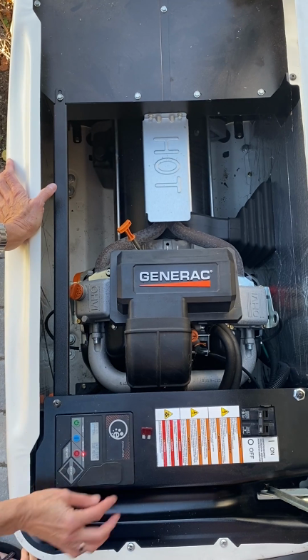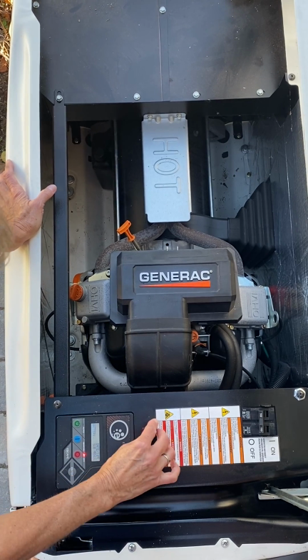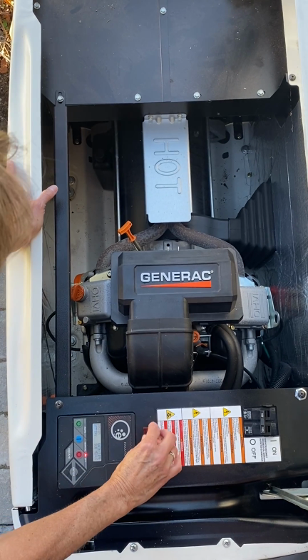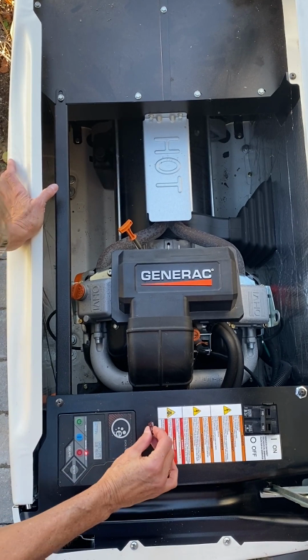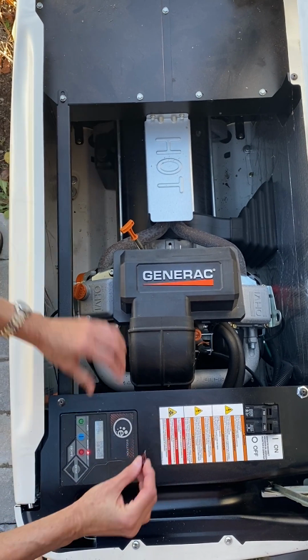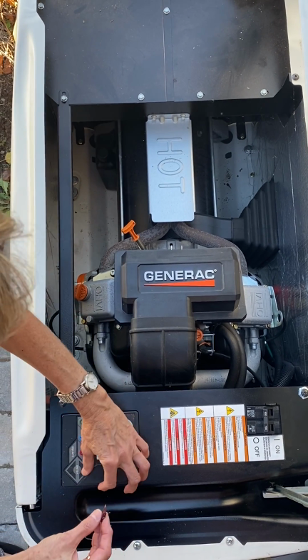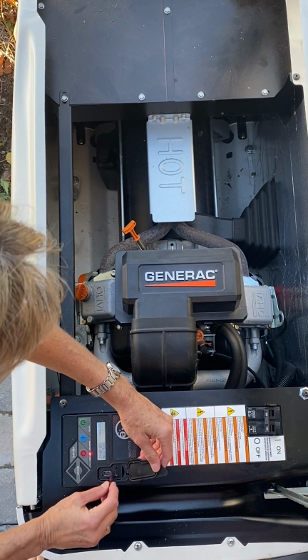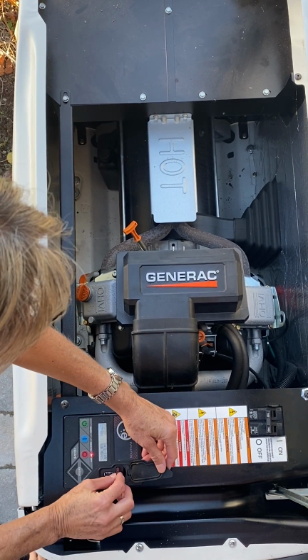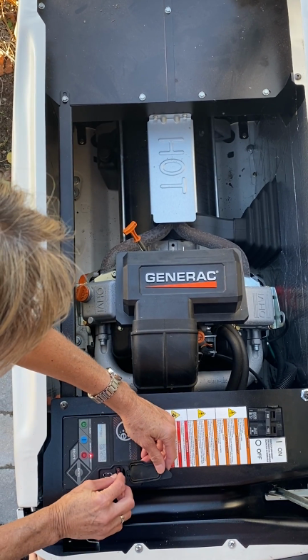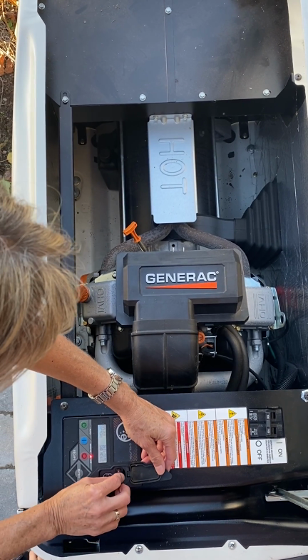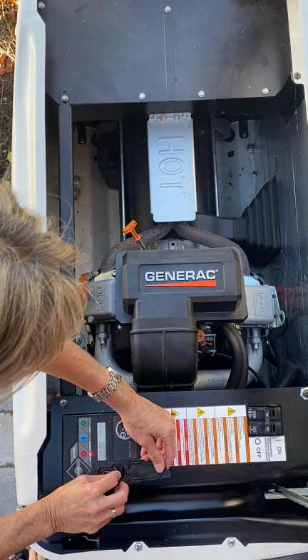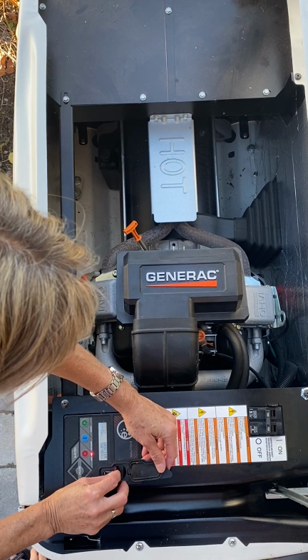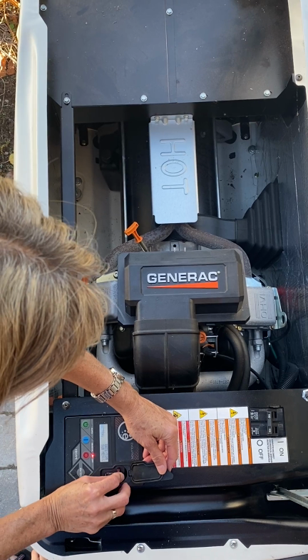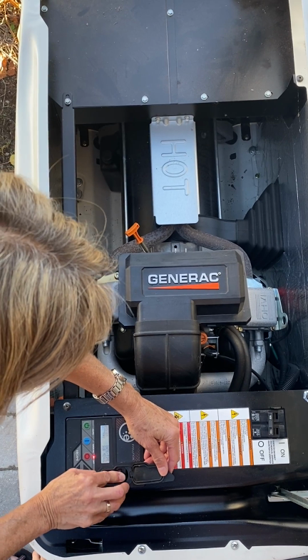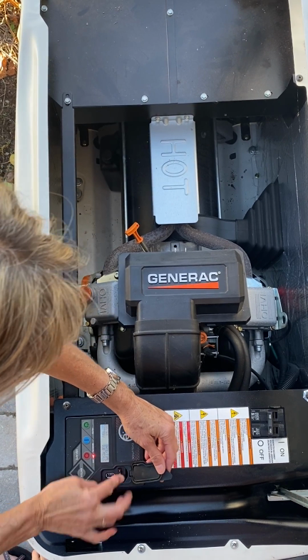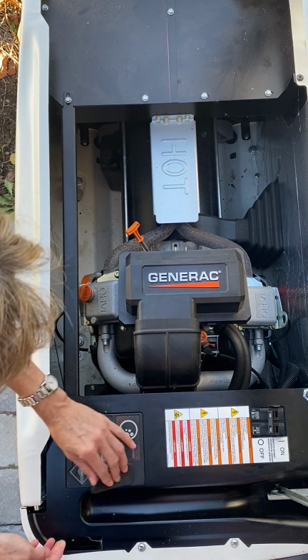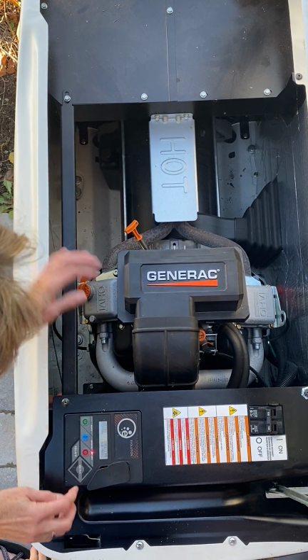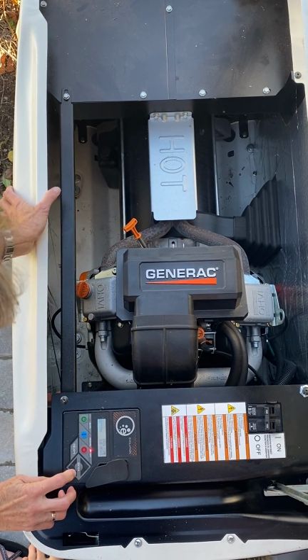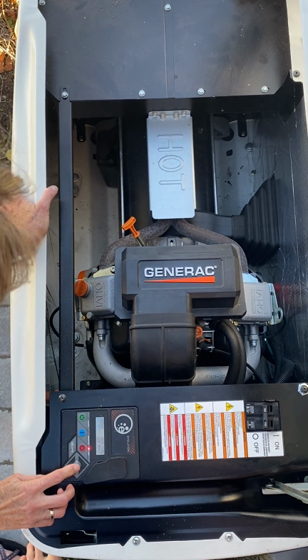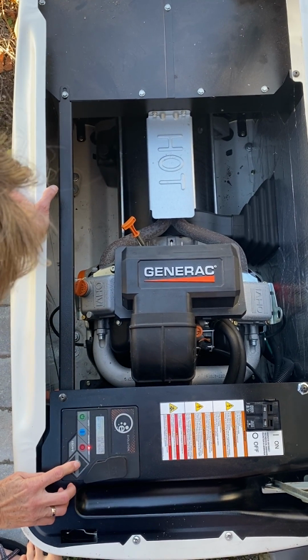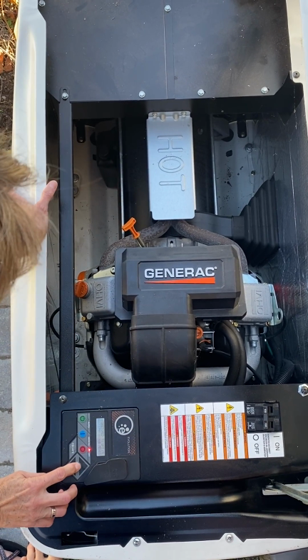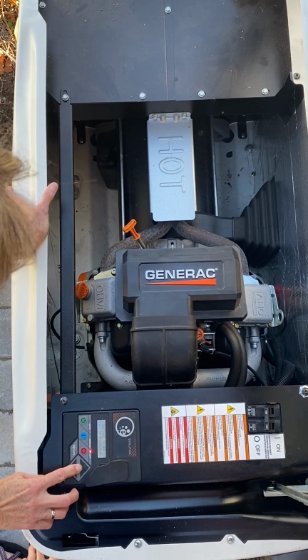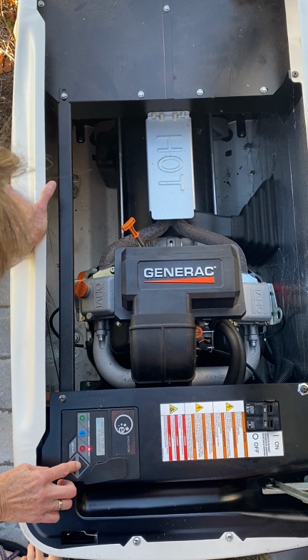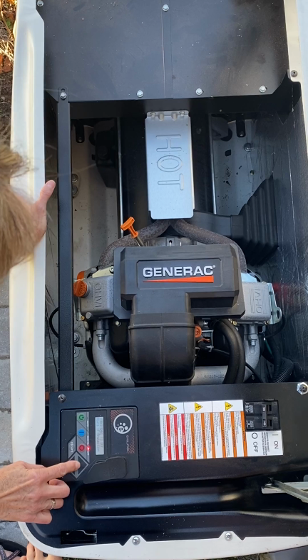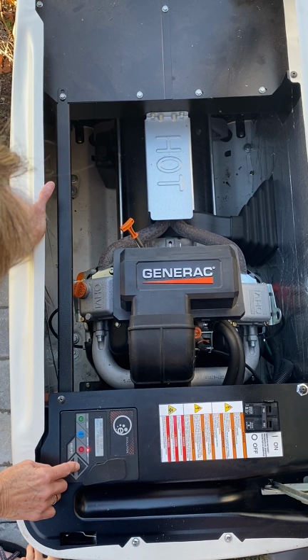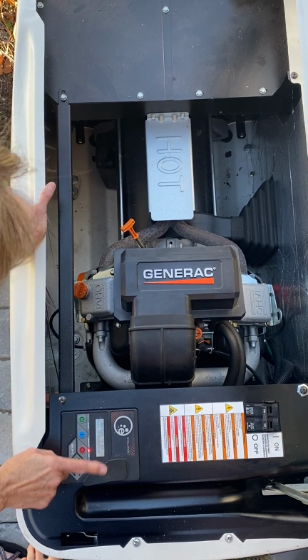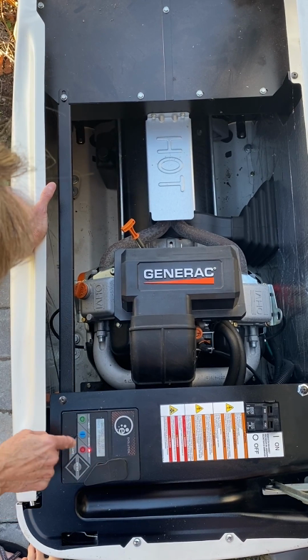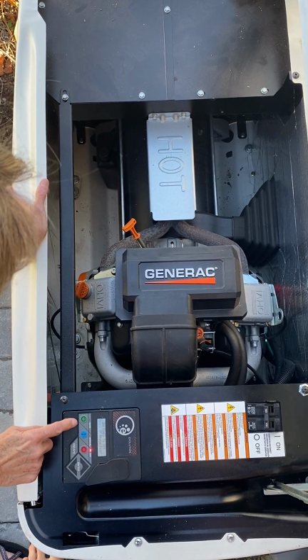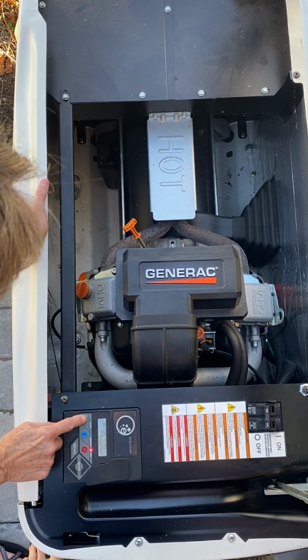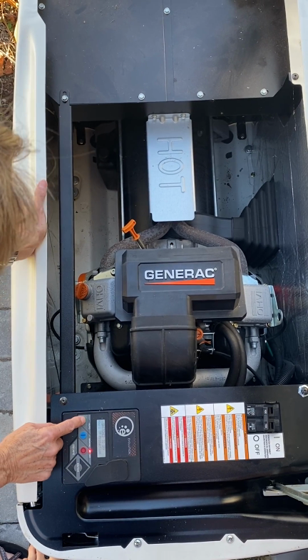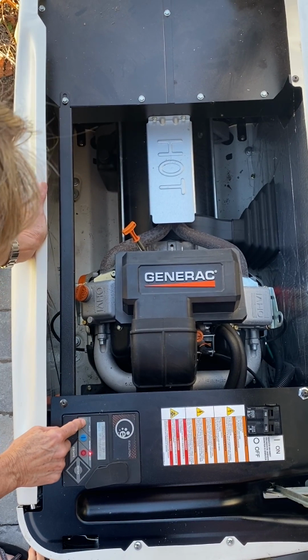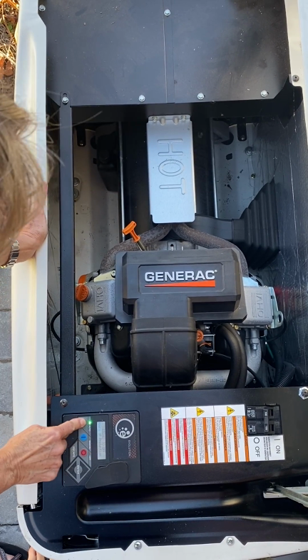When you're ready to restart, take the fuse — which is right here — and place it back in. Then hit enter, usually three times, until your main menu comes up, and then hit auto.